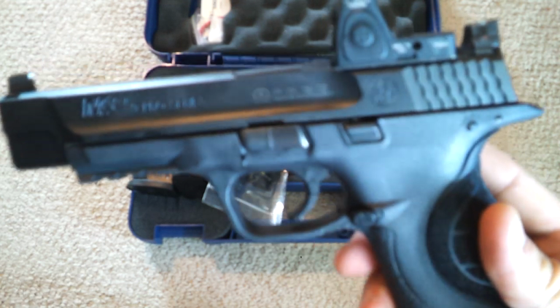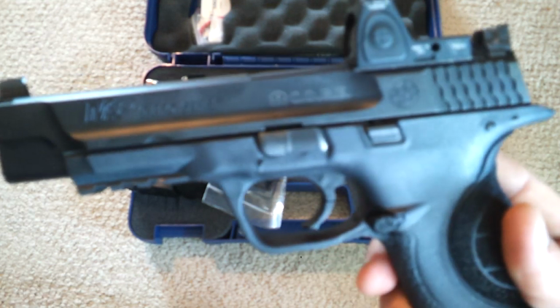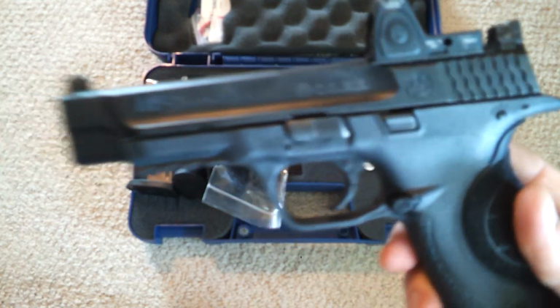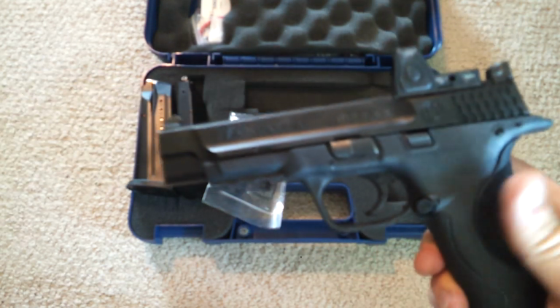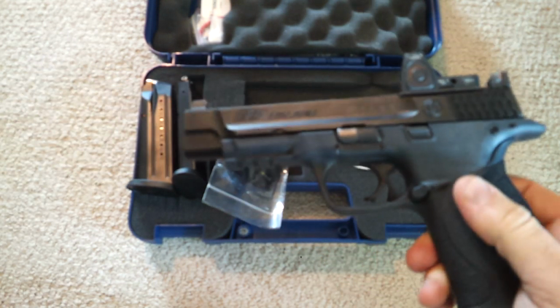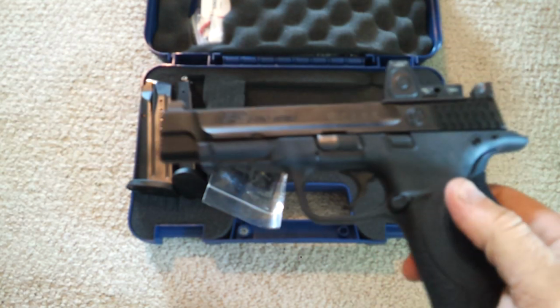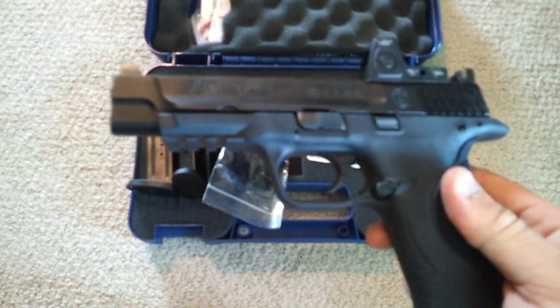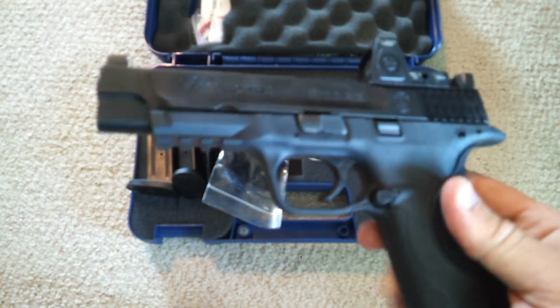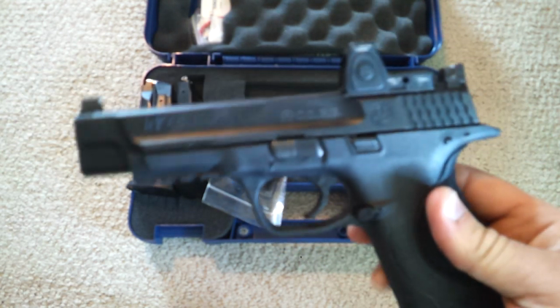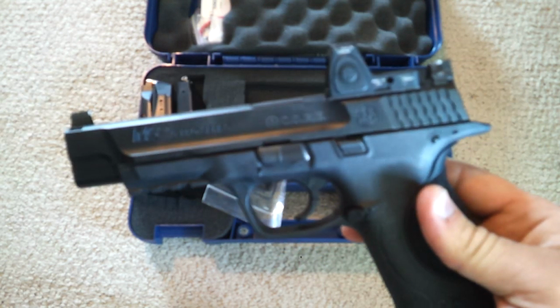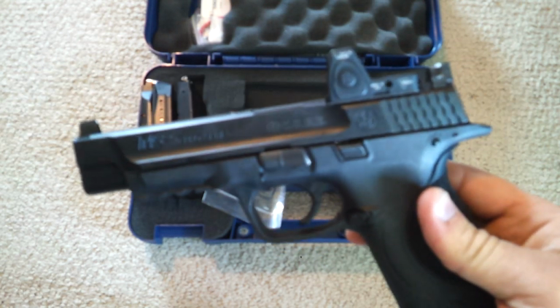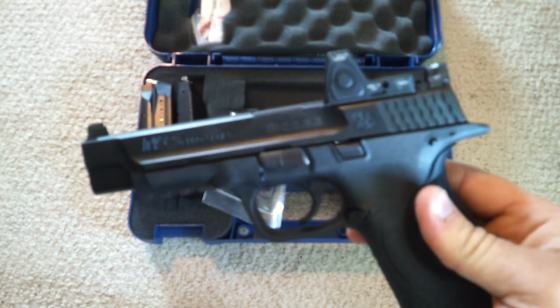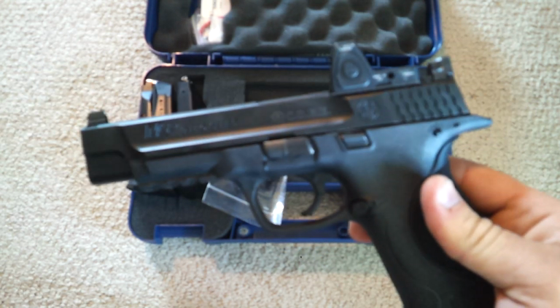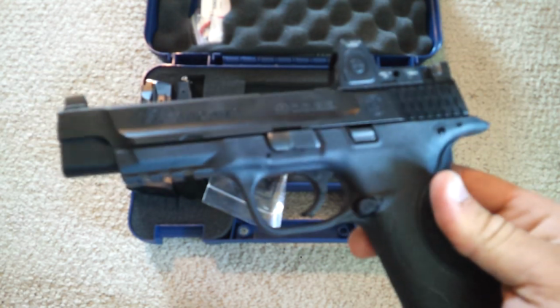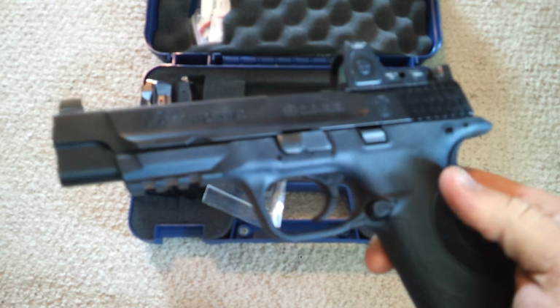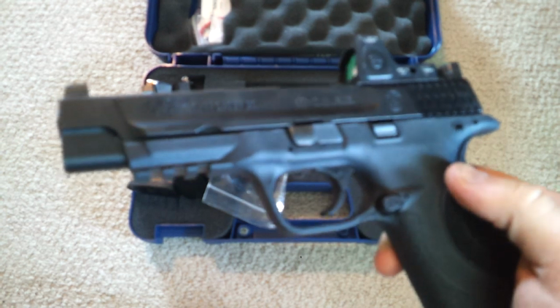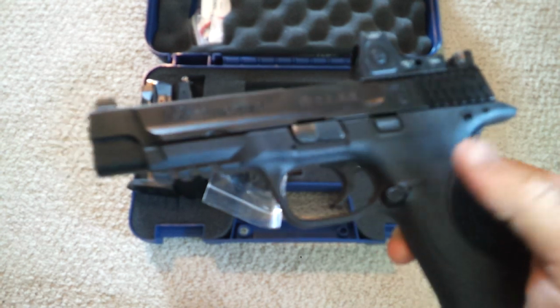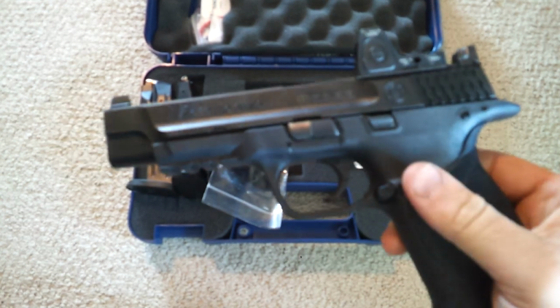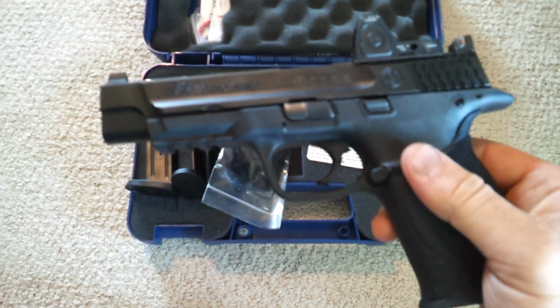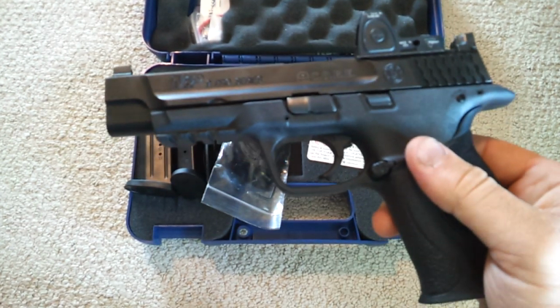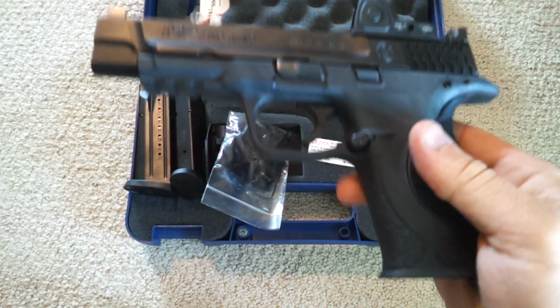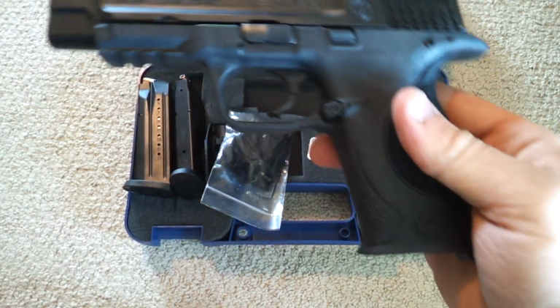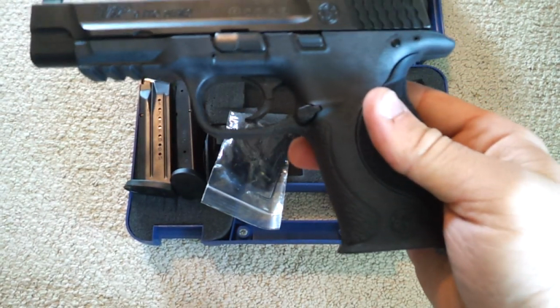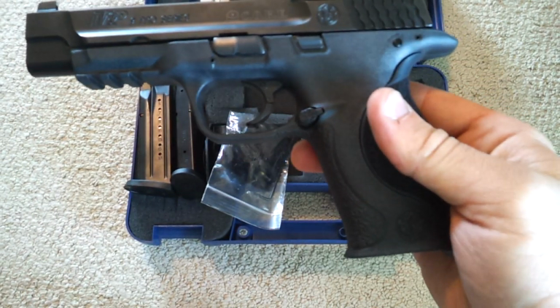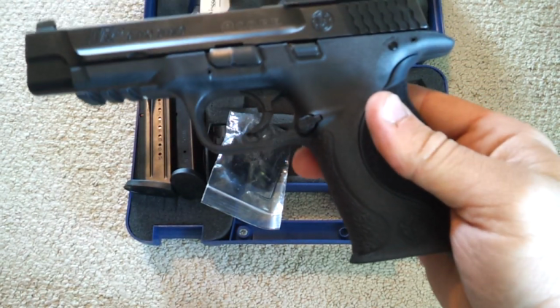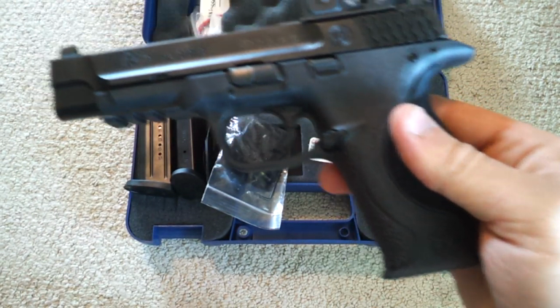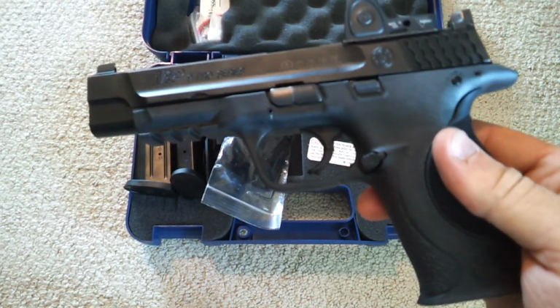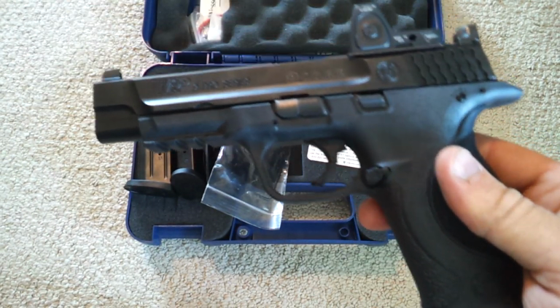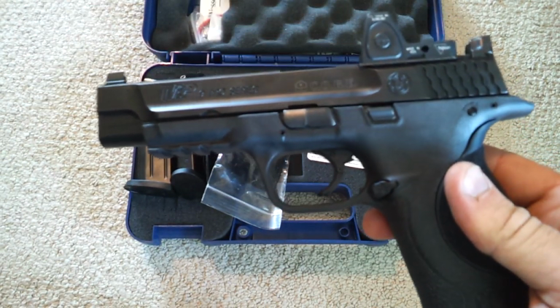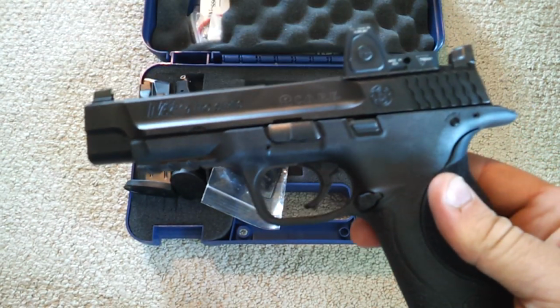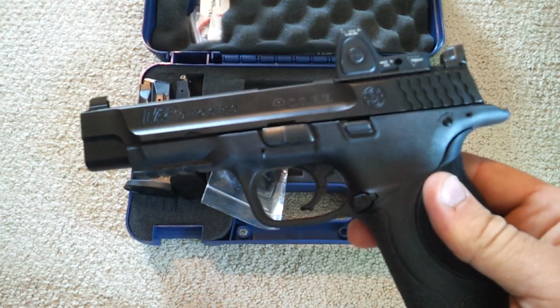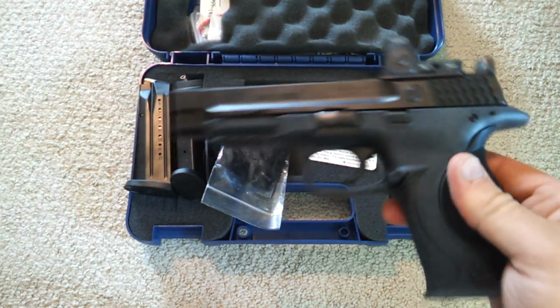The only difference here is that it has the red dot and a 5-inch barrel. But the grip length is the same — we'll talk about that a little bit later.